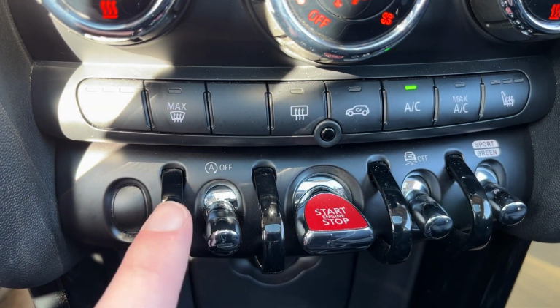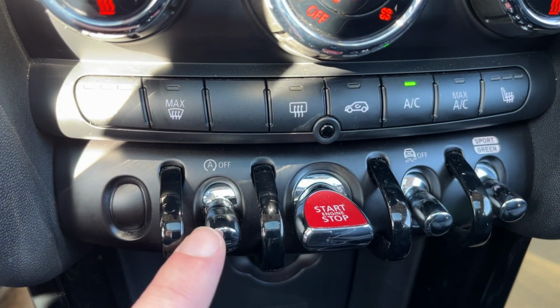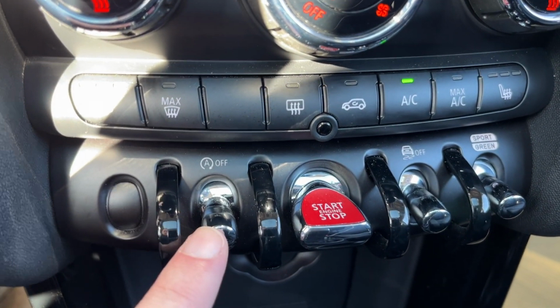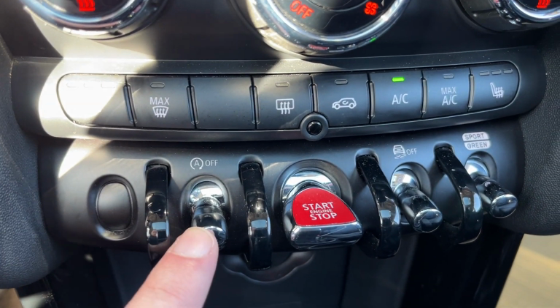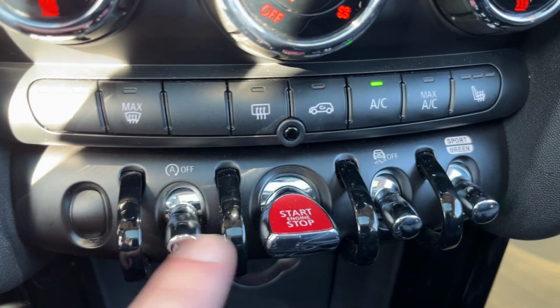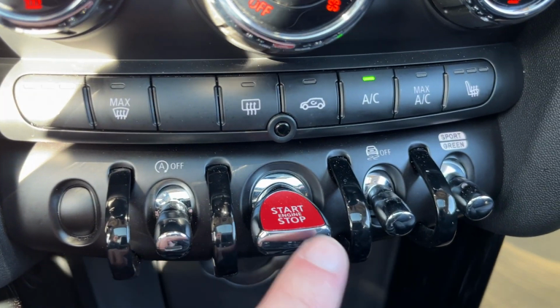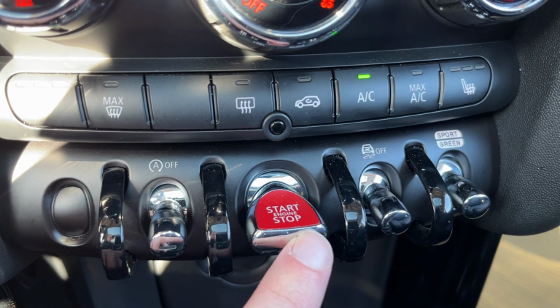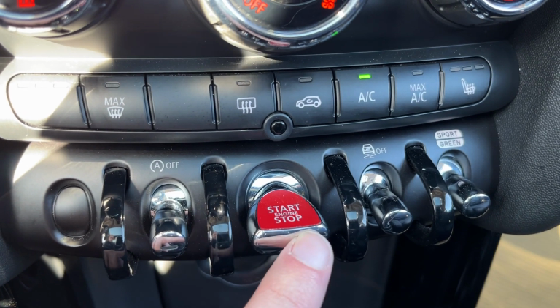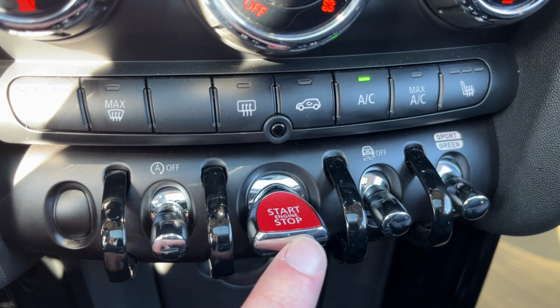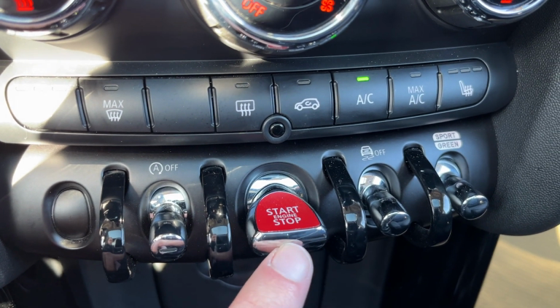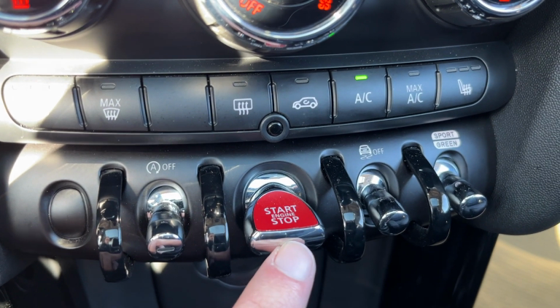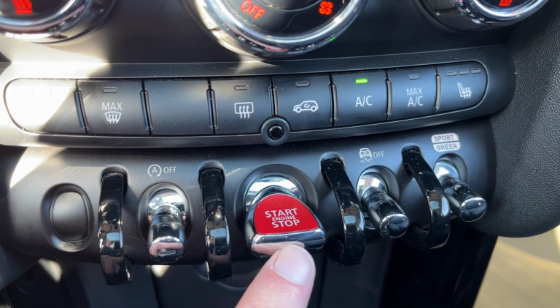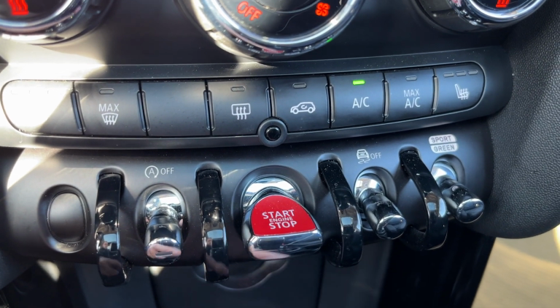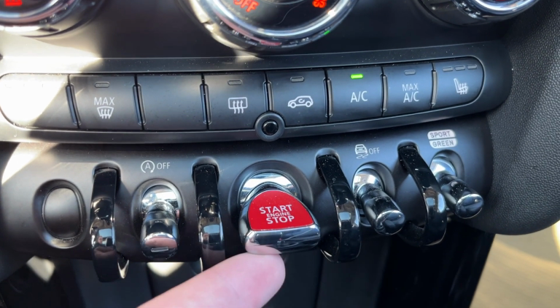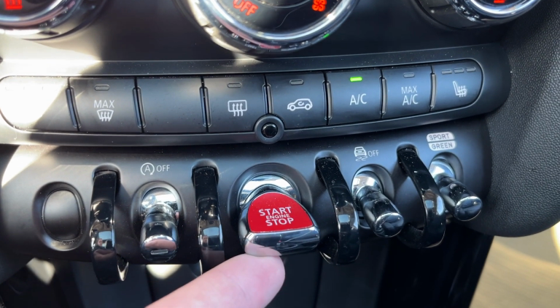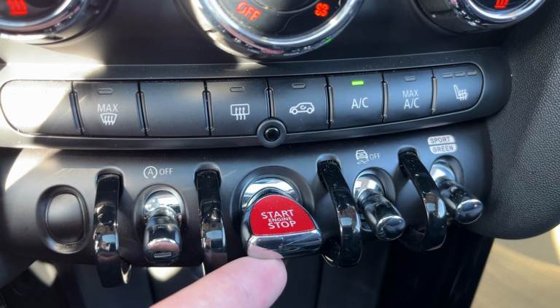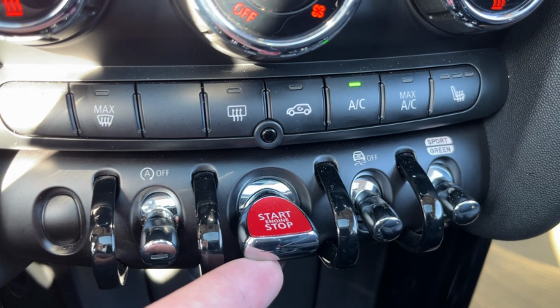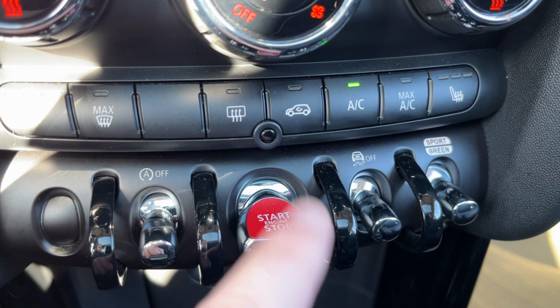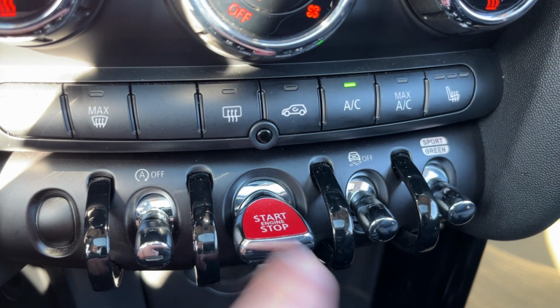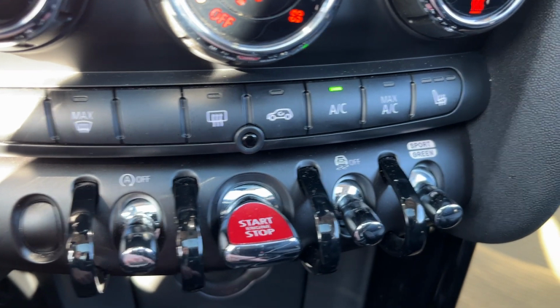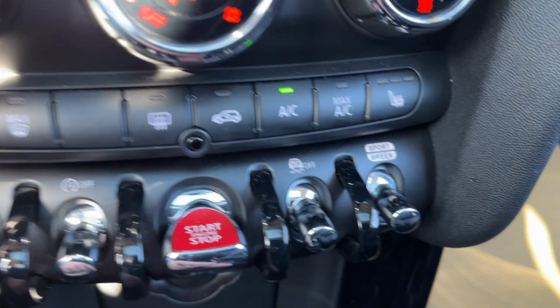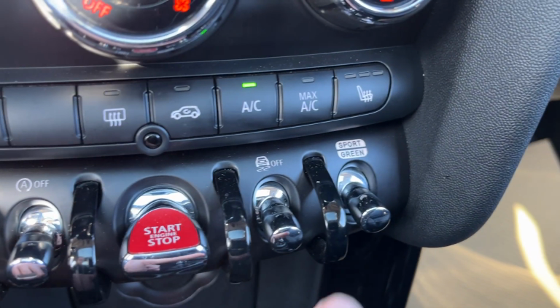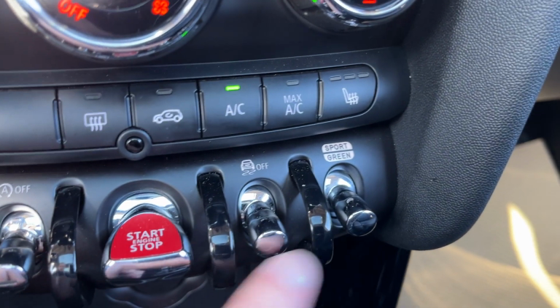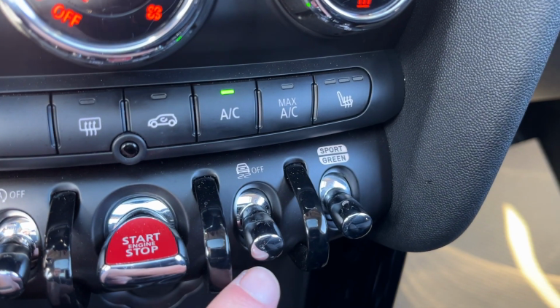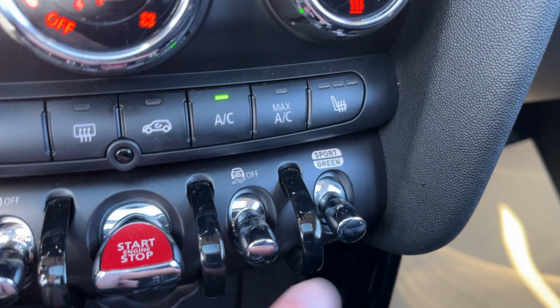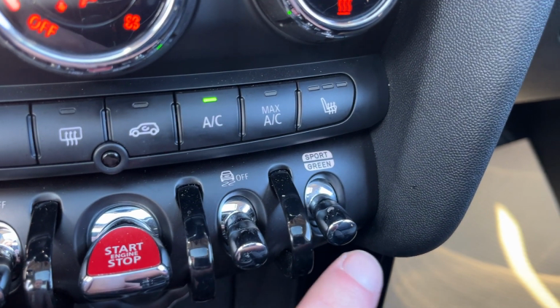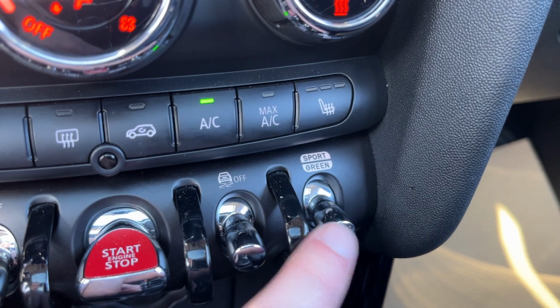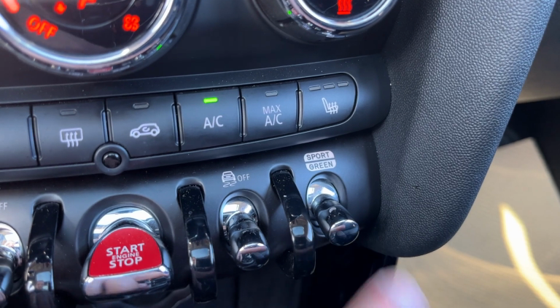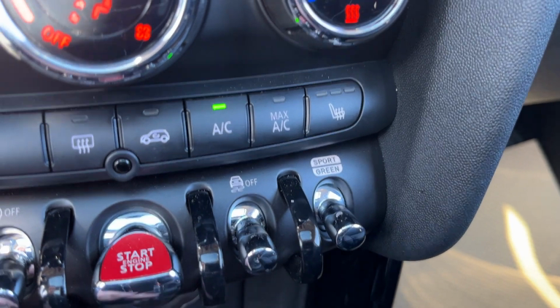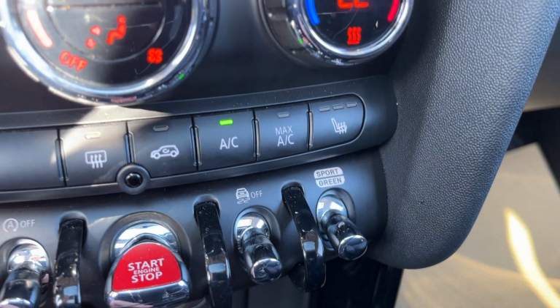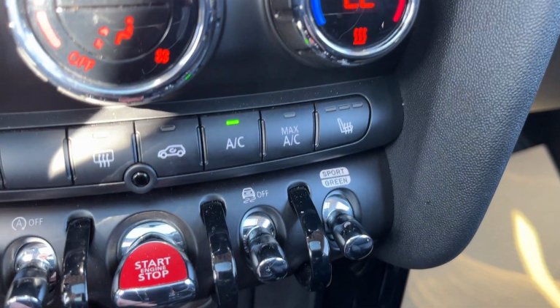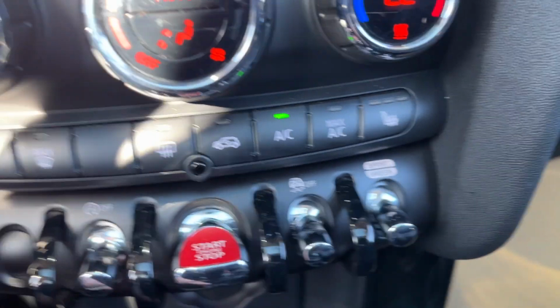Then we have our auto stop-start. Push-to-start ignition that we can push up or down on. Traction control as well as sport mode.